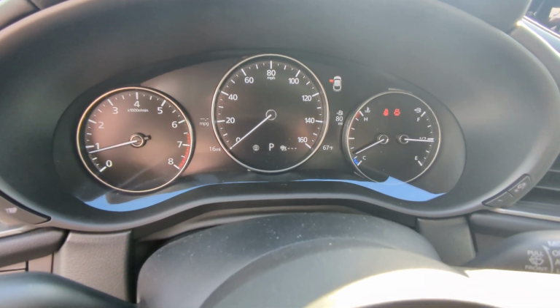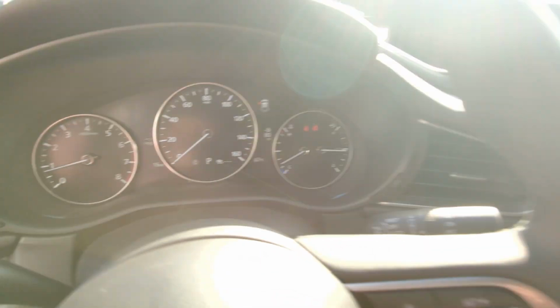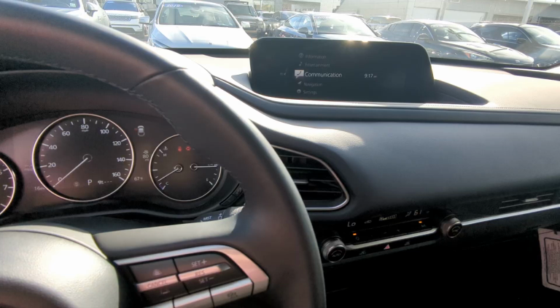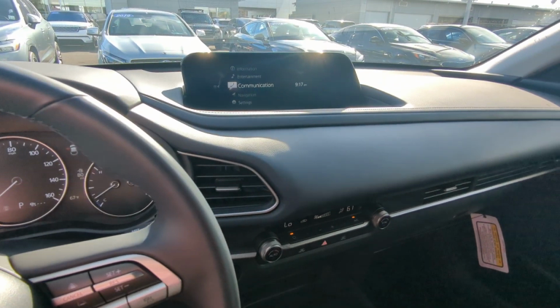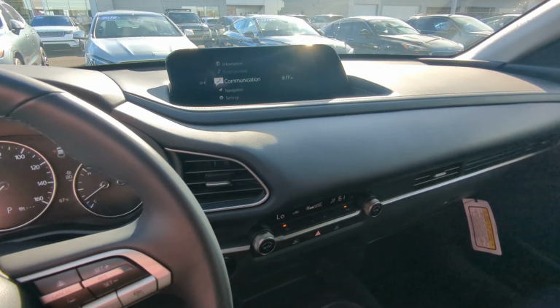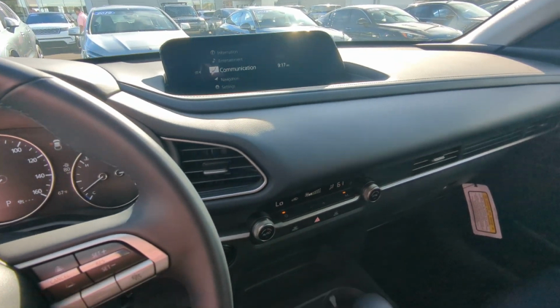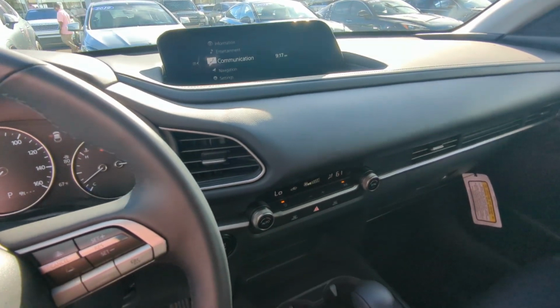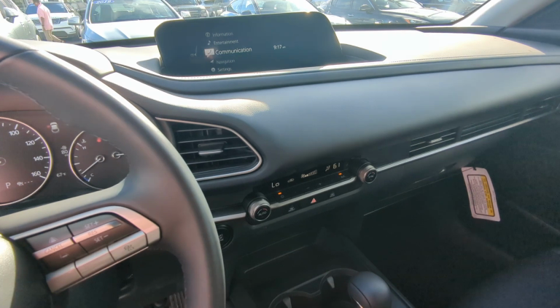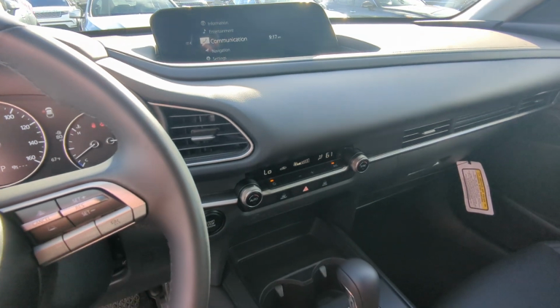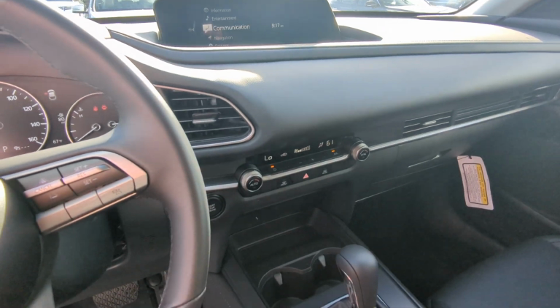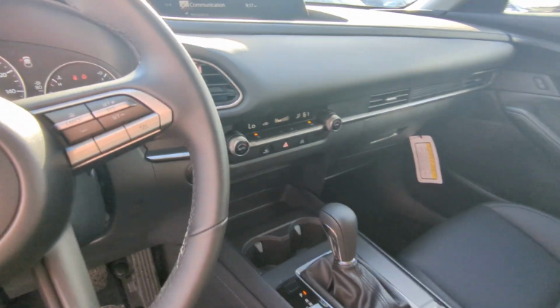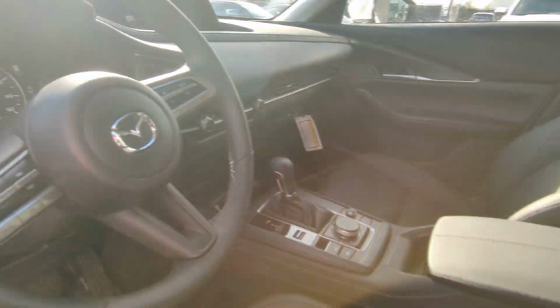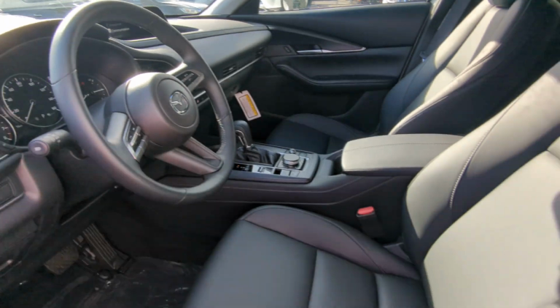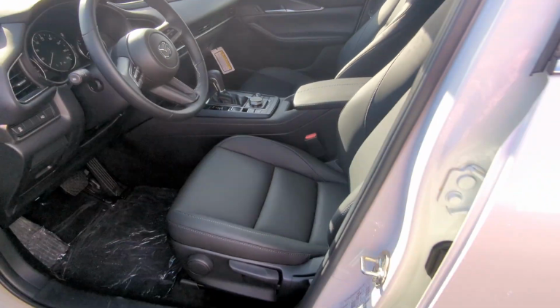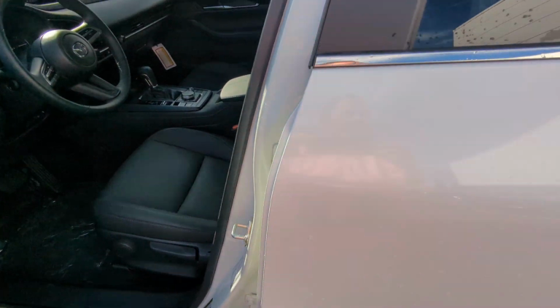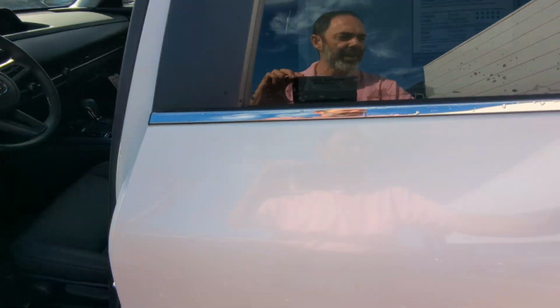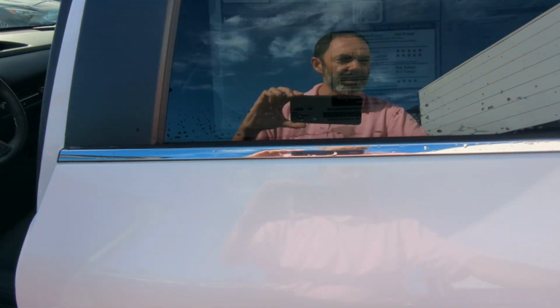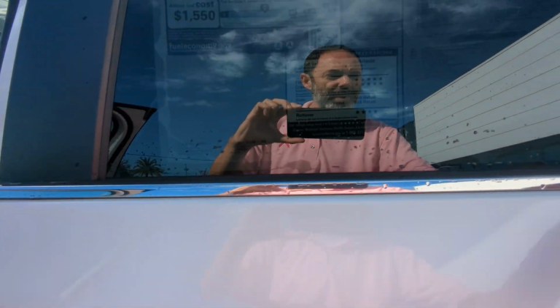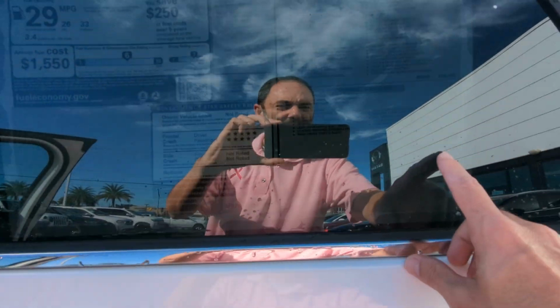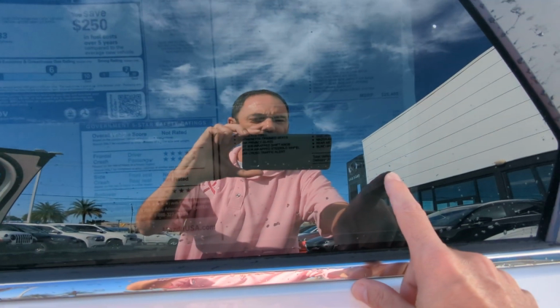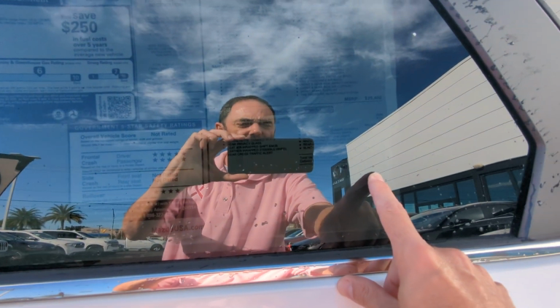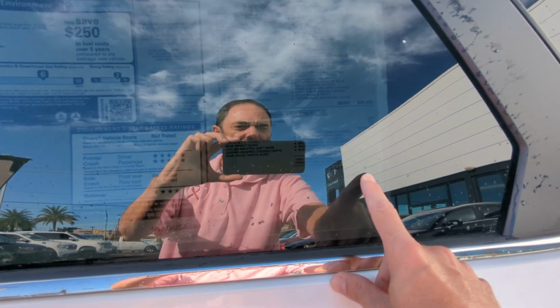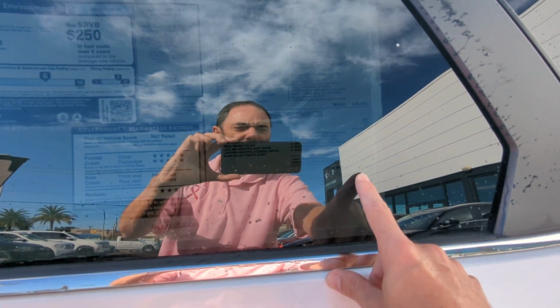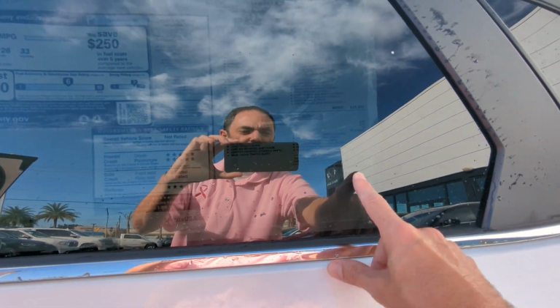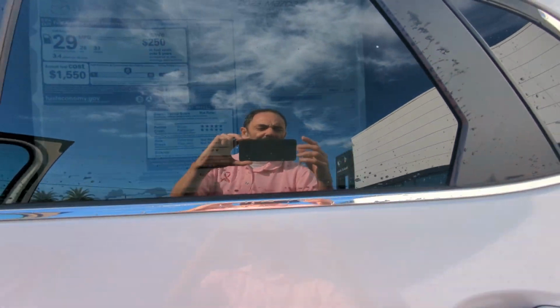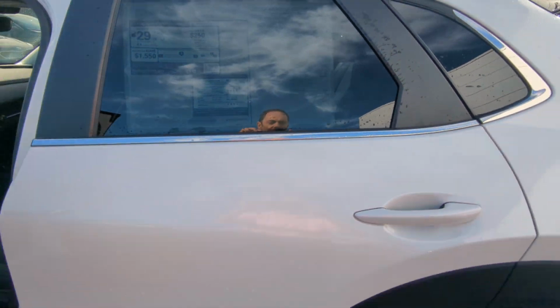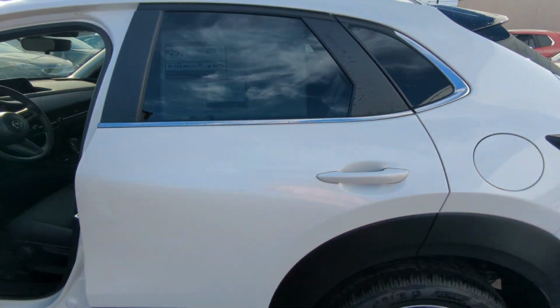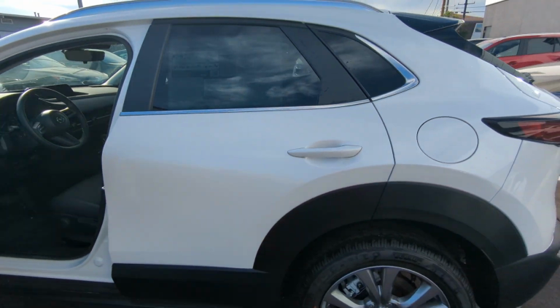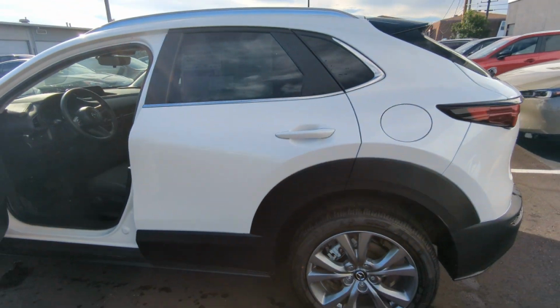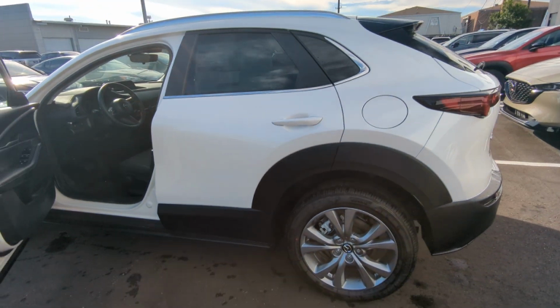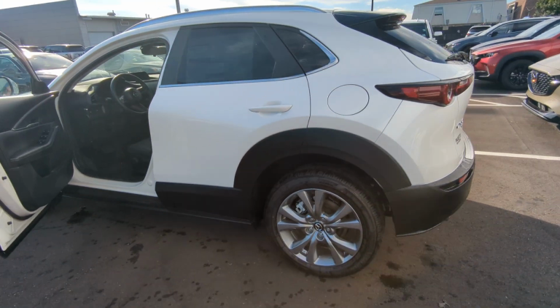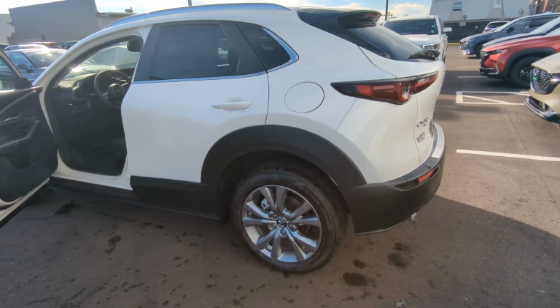This is what your gauge cluster will look like. Apple CarPlay and Android Auto are standard here as well. We are selling our vehicles at just sticker price — in this case that is $27,380.